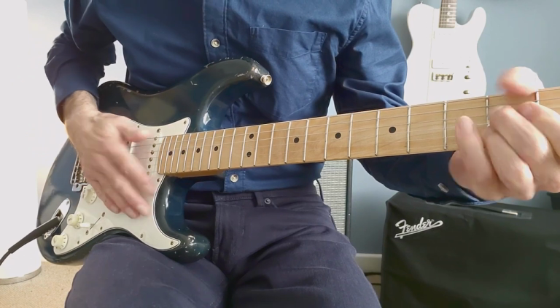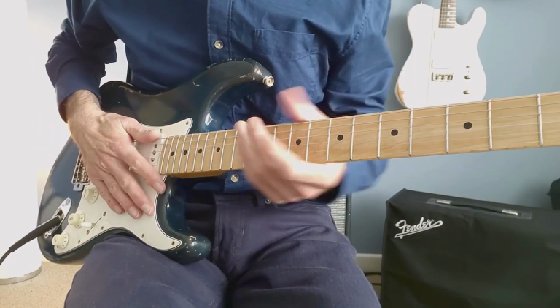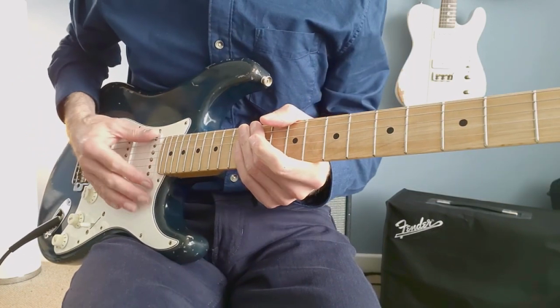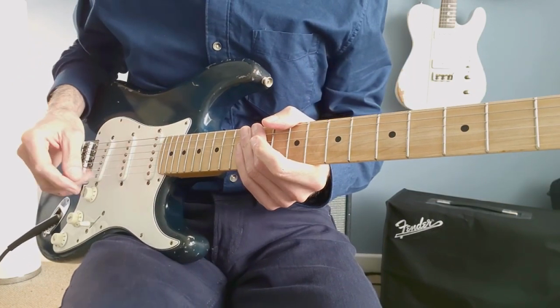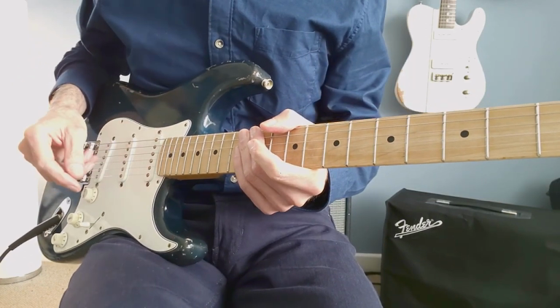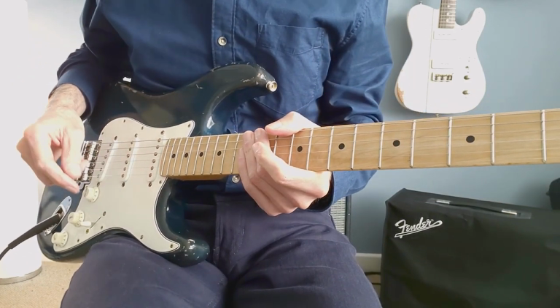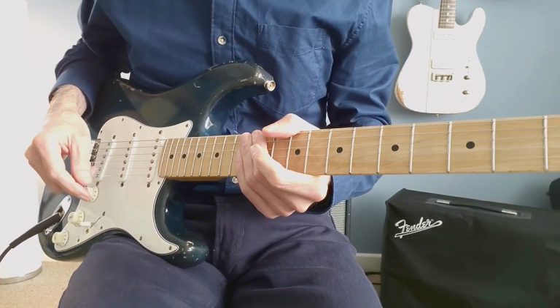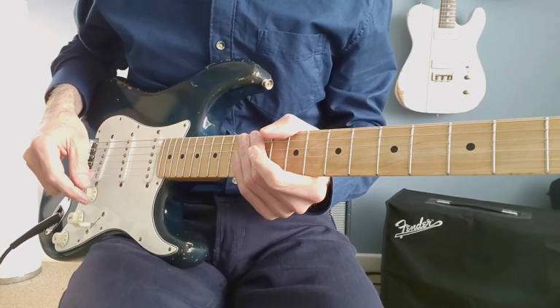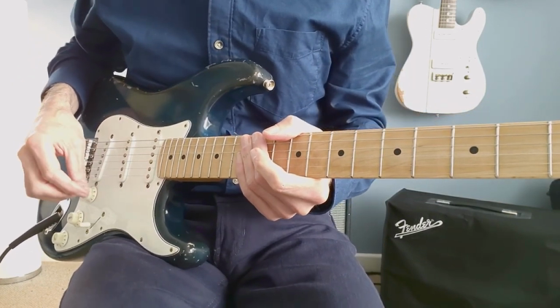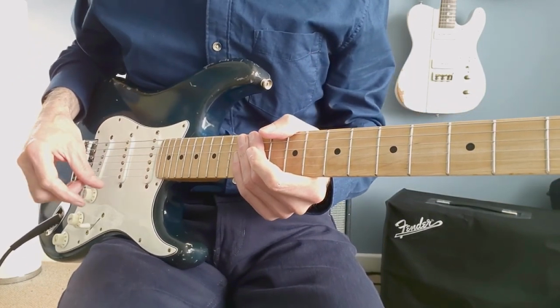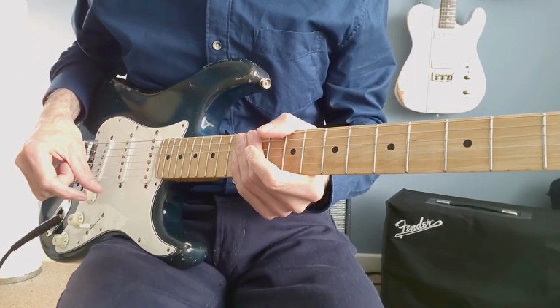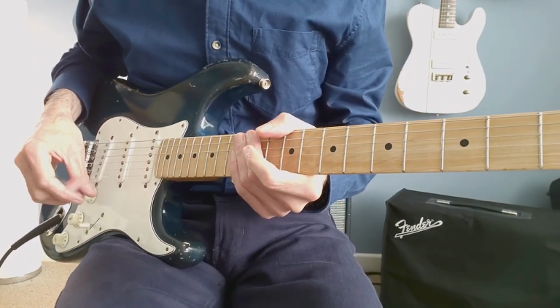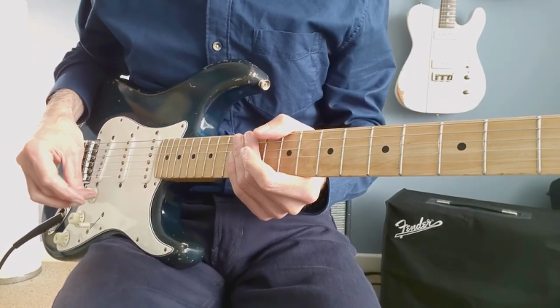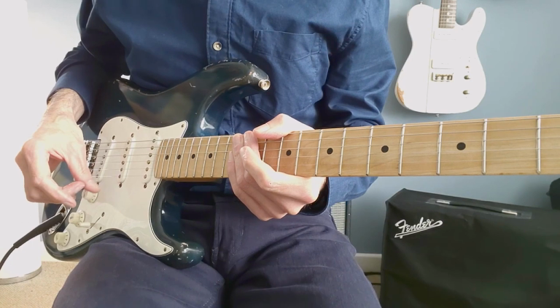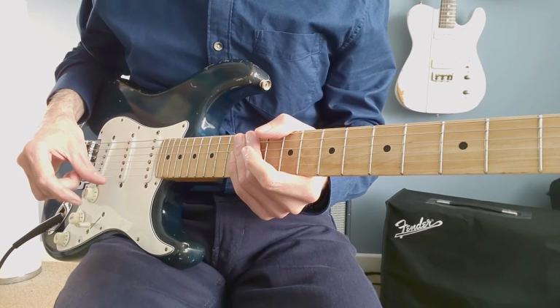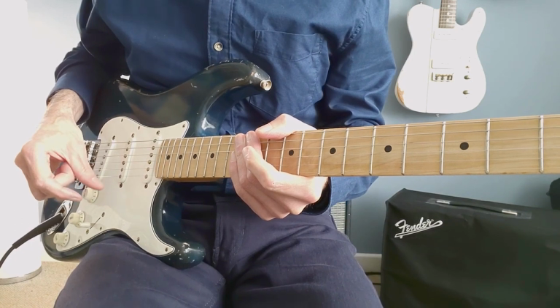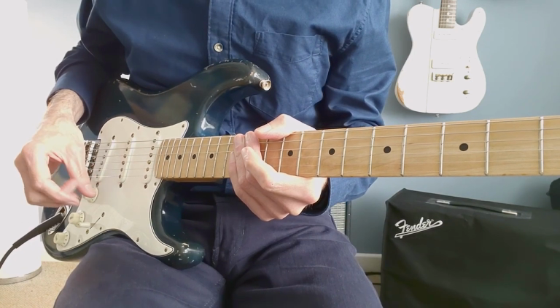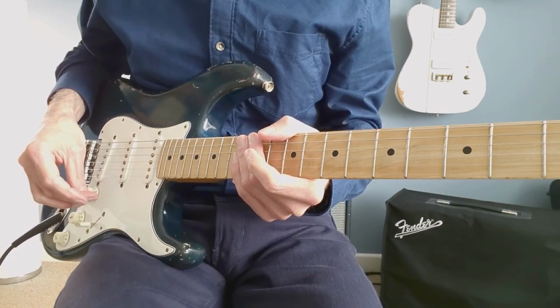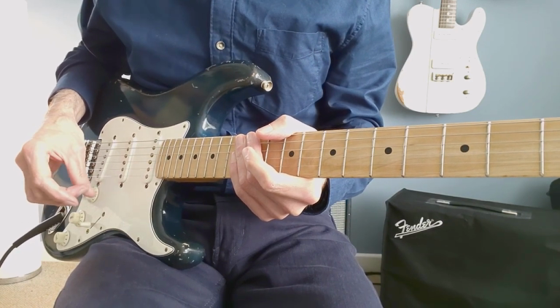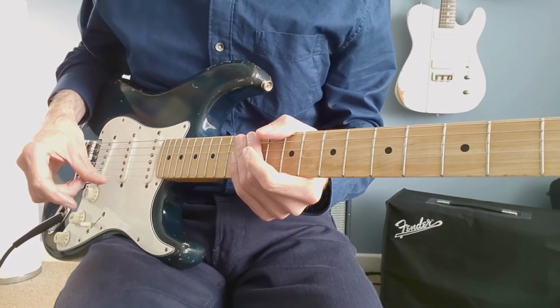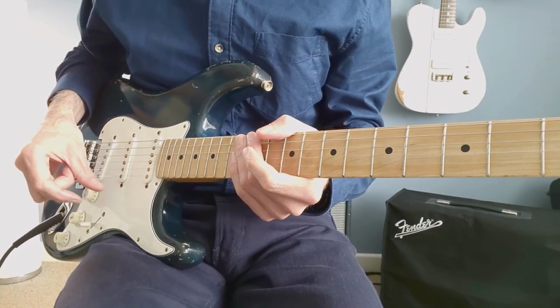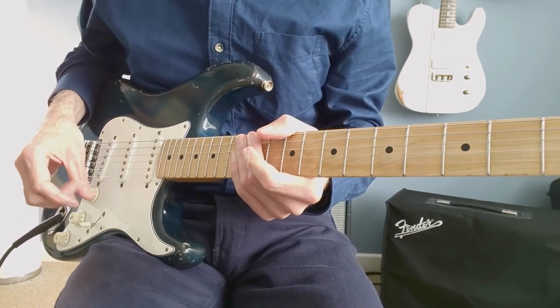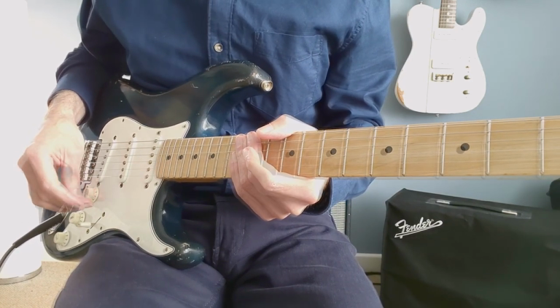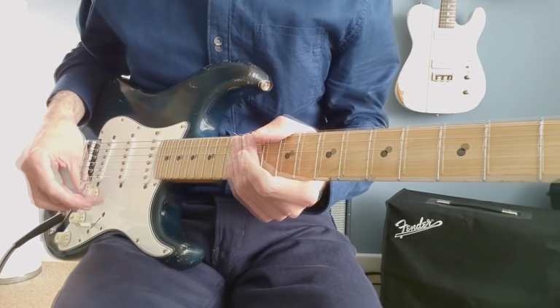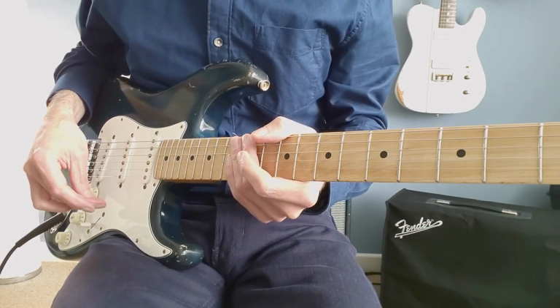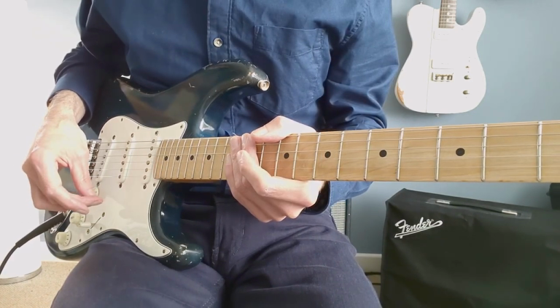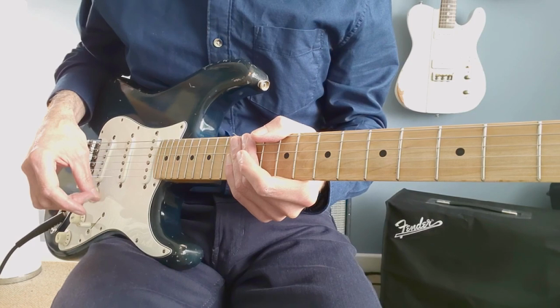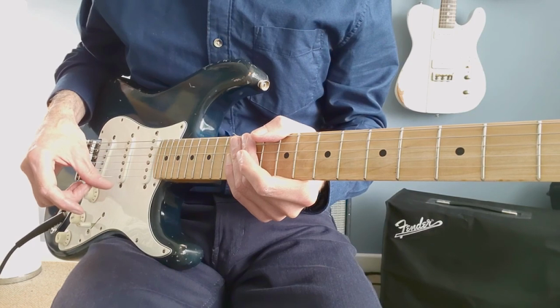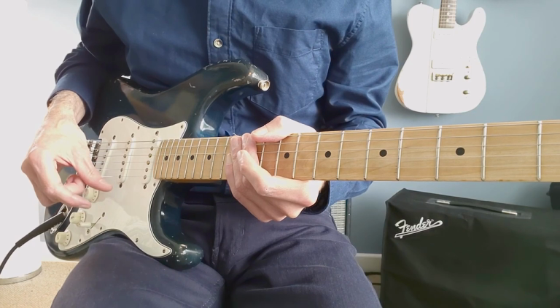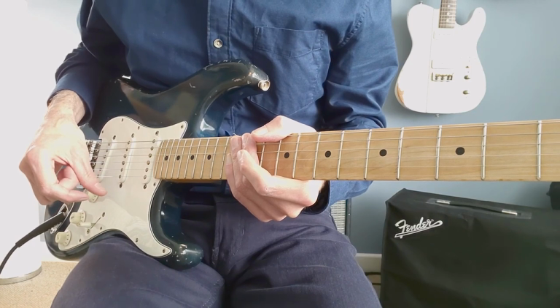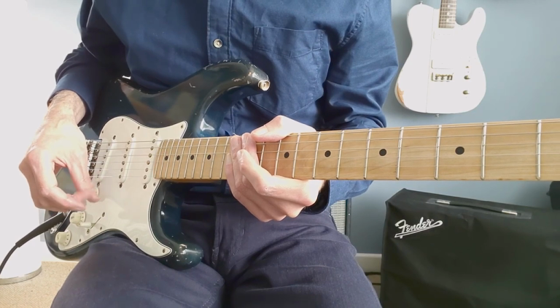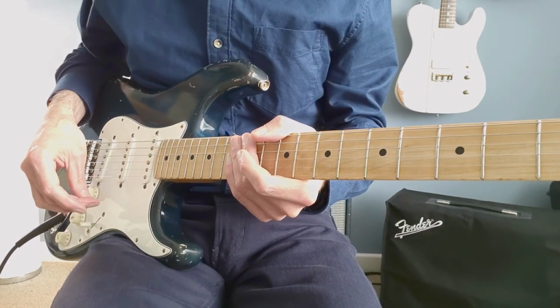Hello, Stratknot here. Today we're going to look at Mark Knopfler's Flamenco Strum, as he does in Songs of Swing. I'm going to take you through how I learned to do it.